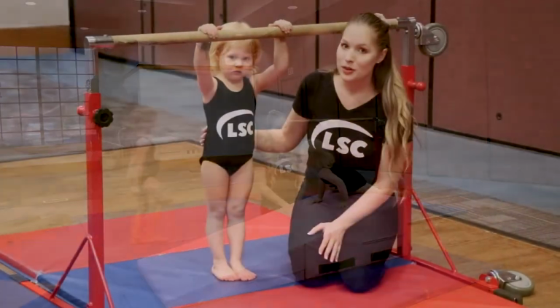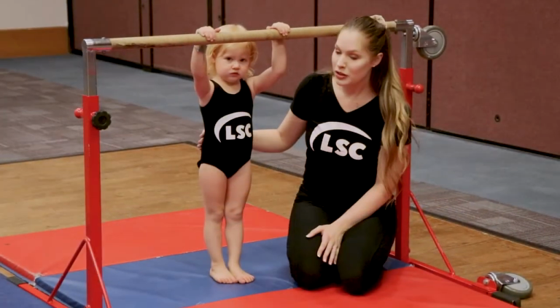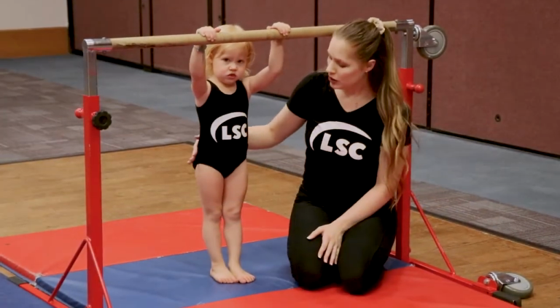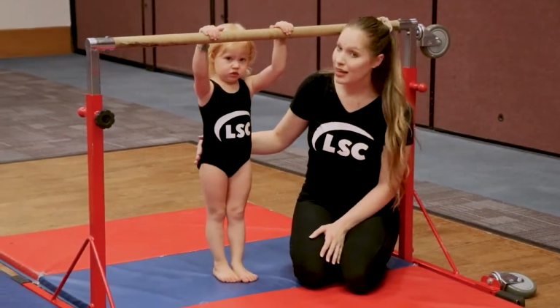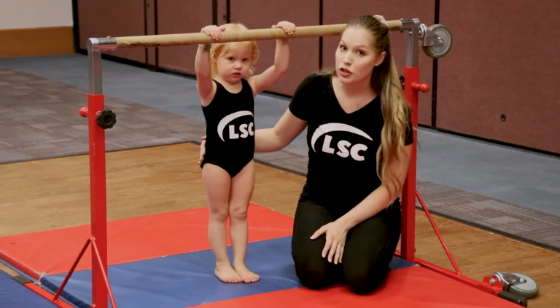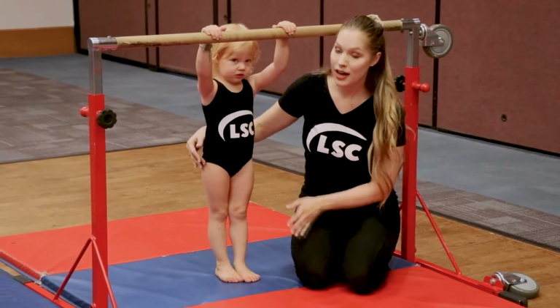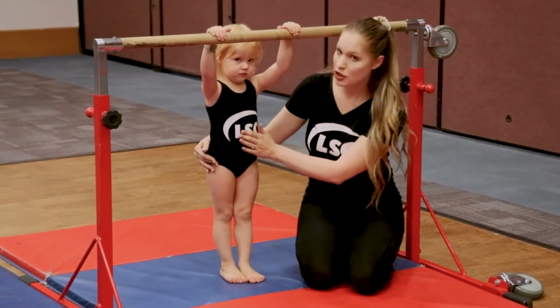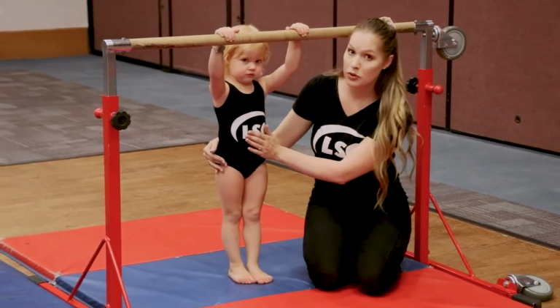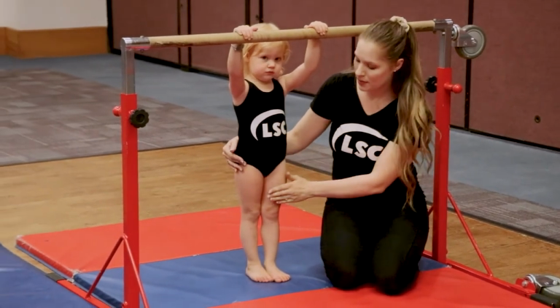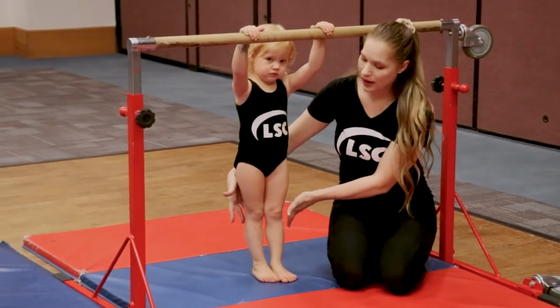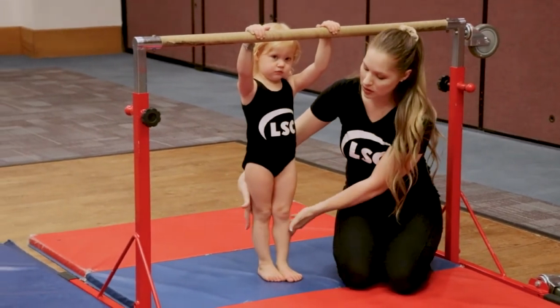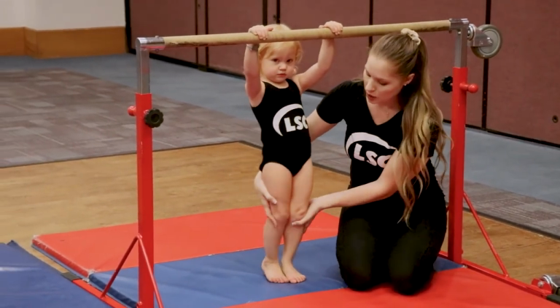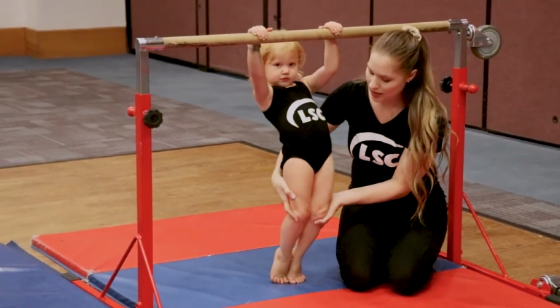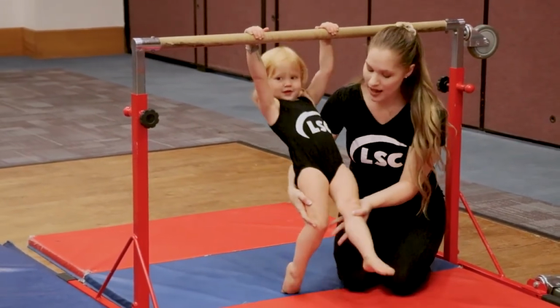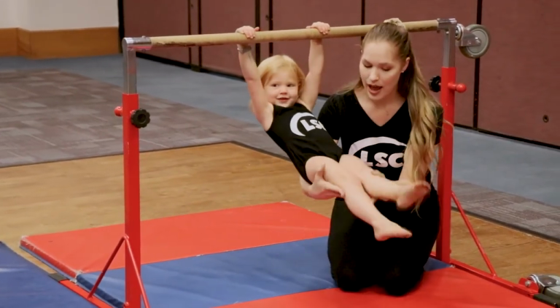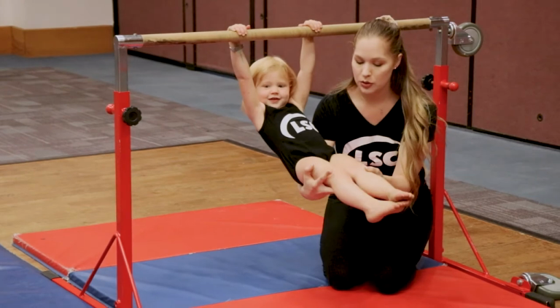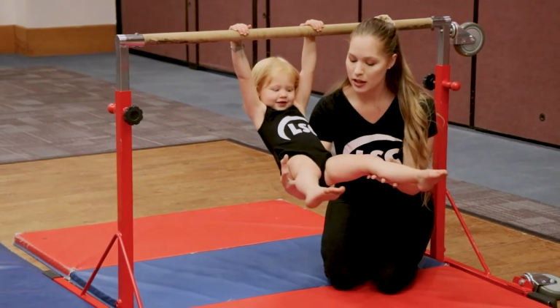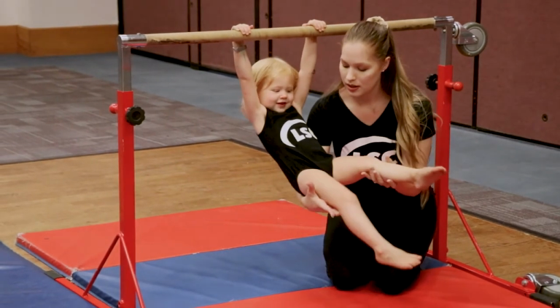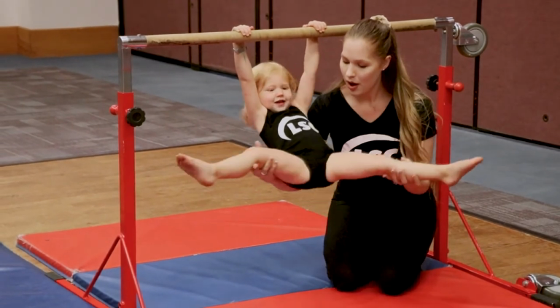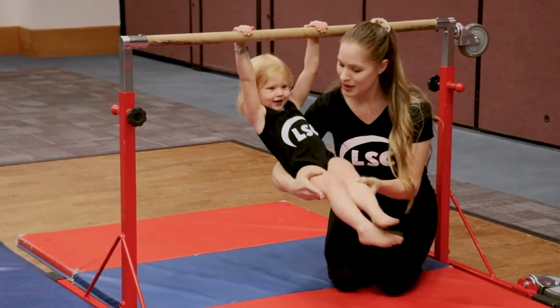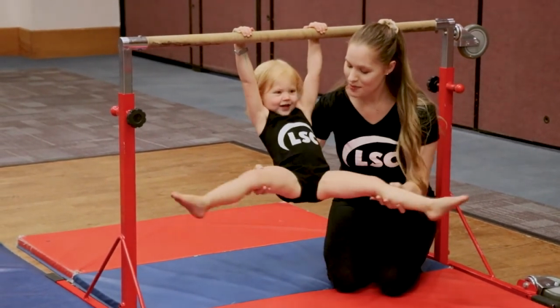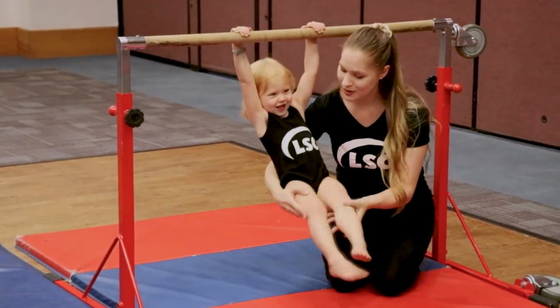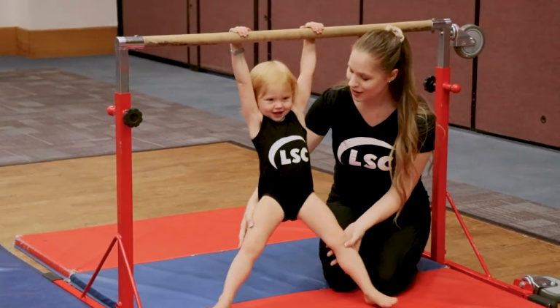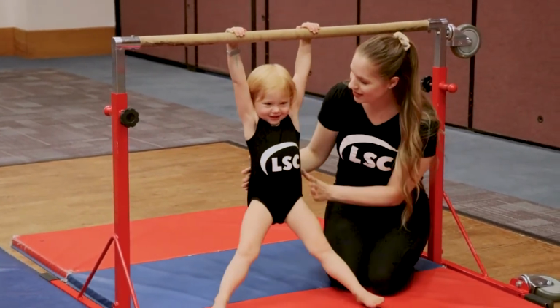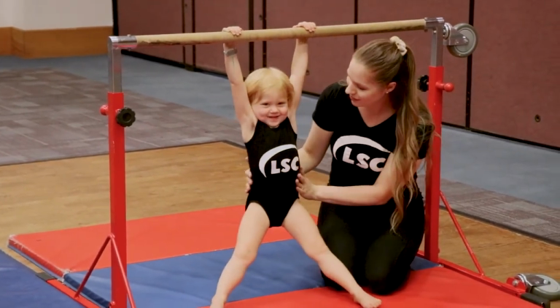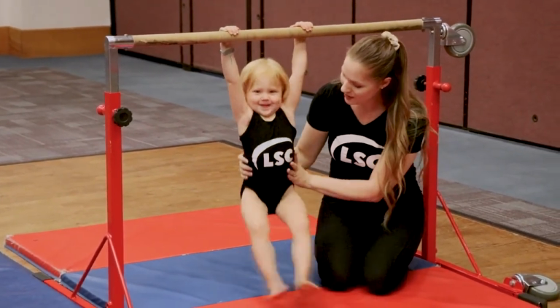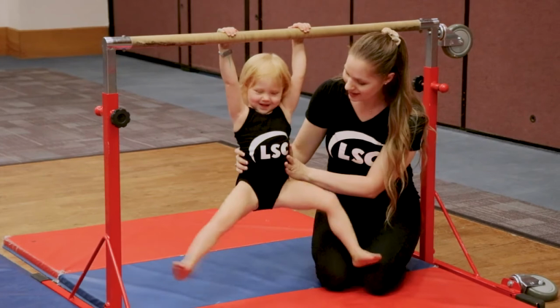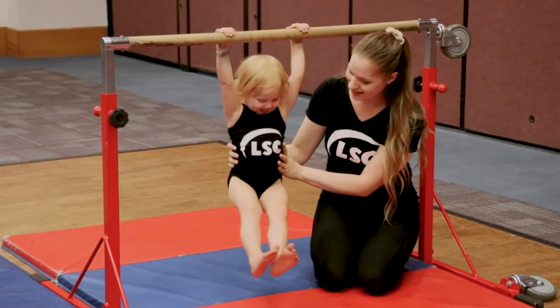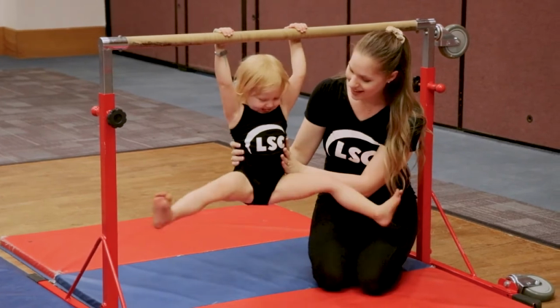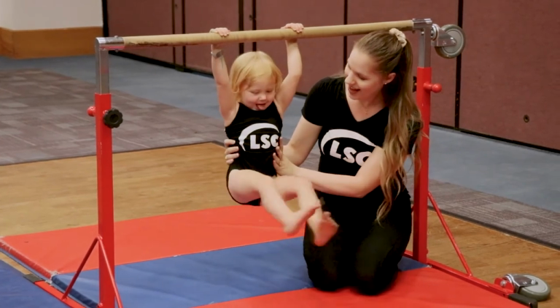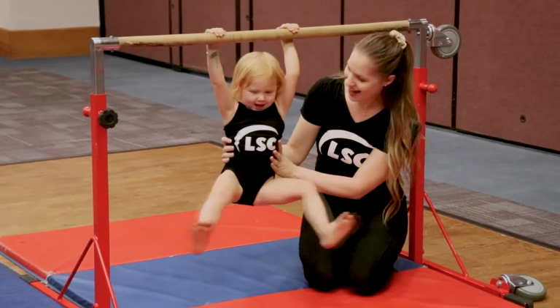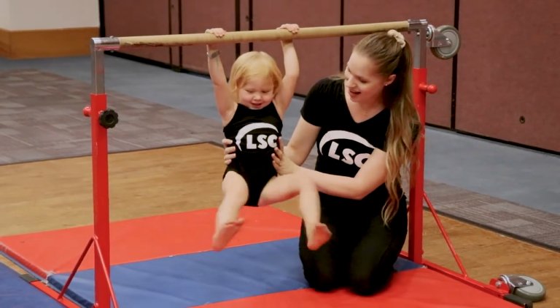Something we do with the toddlers first is called shadow taps. This just helps with their stomach and their leg muscles. So we're going to let them hang and we're going to do open, close. Do you think you could do it for yourself? Let me see. Very nice job.